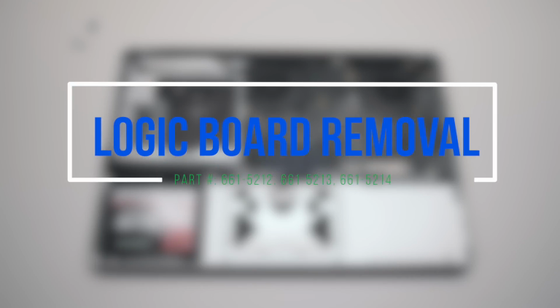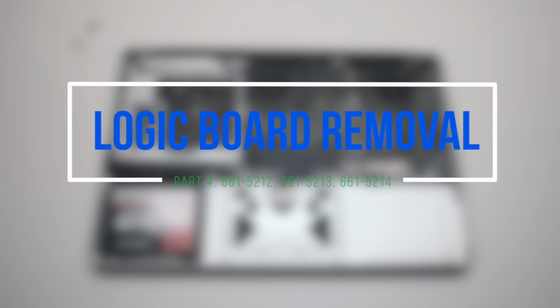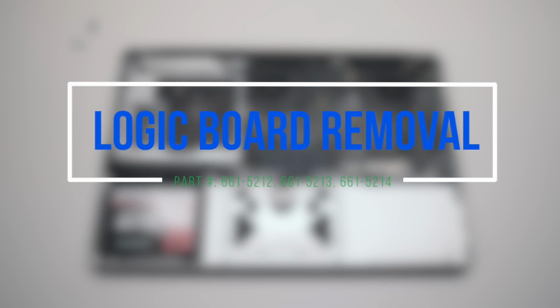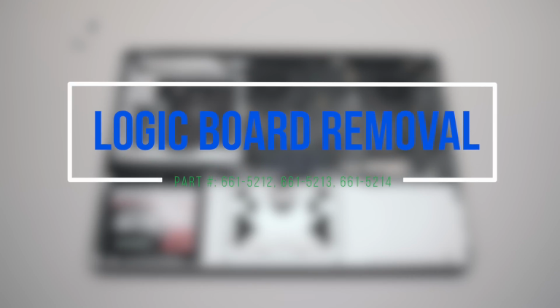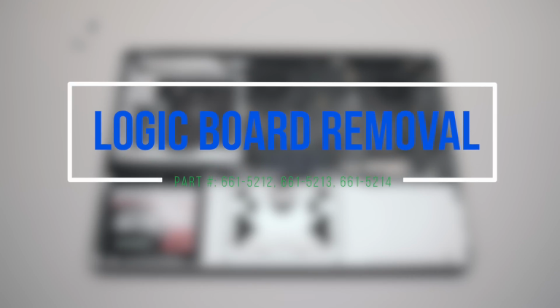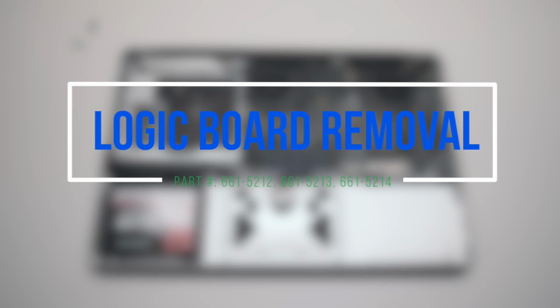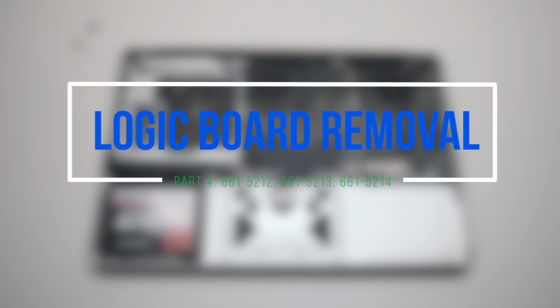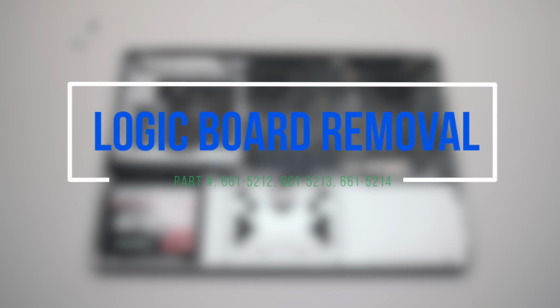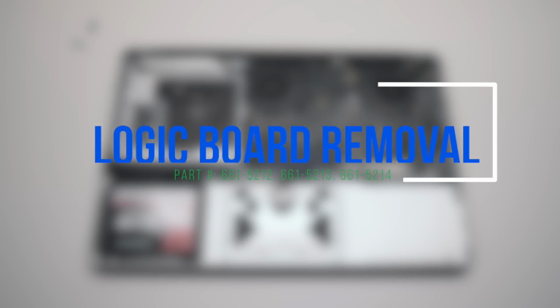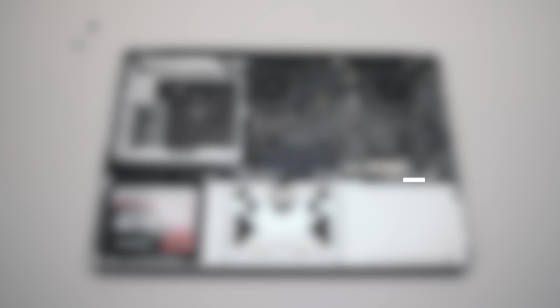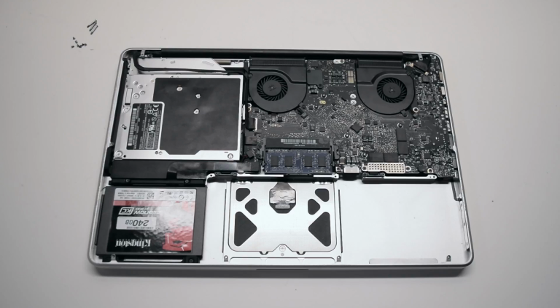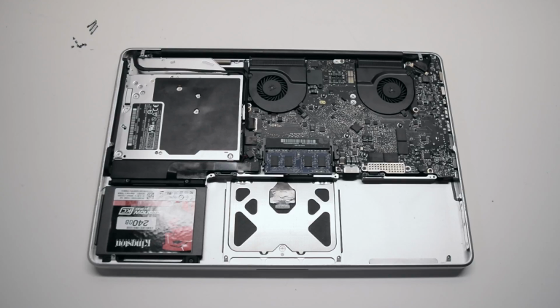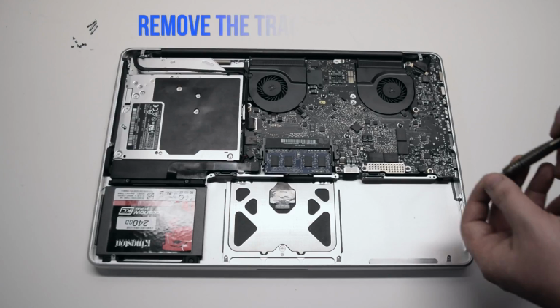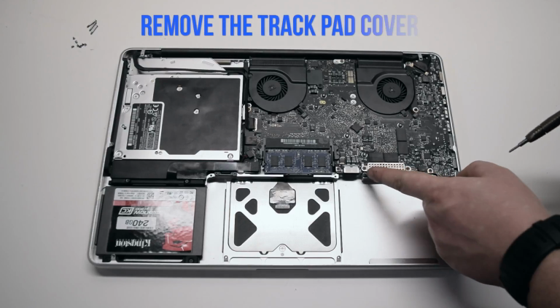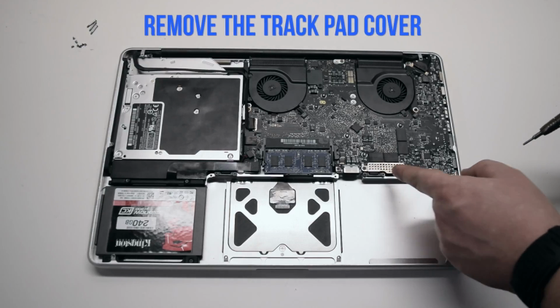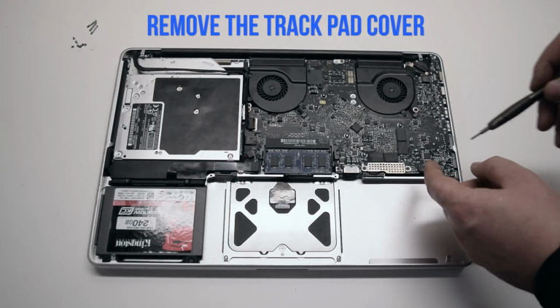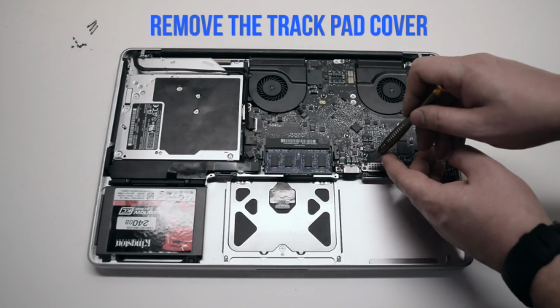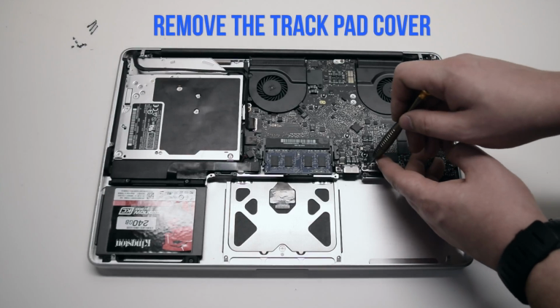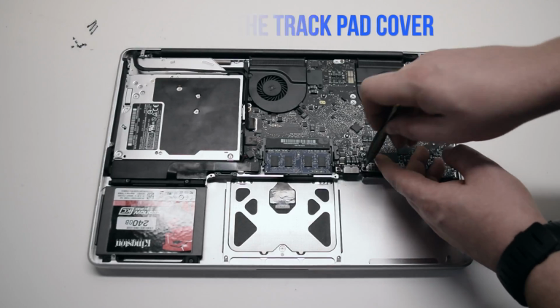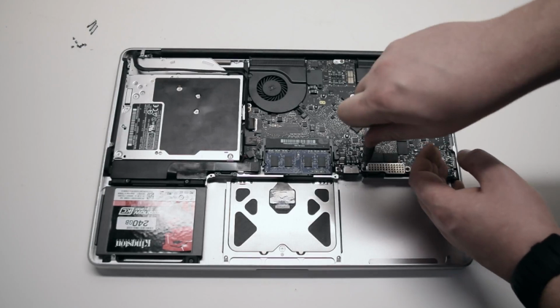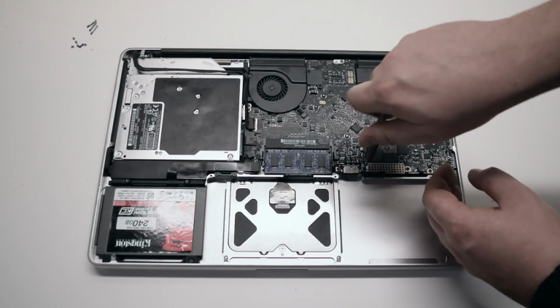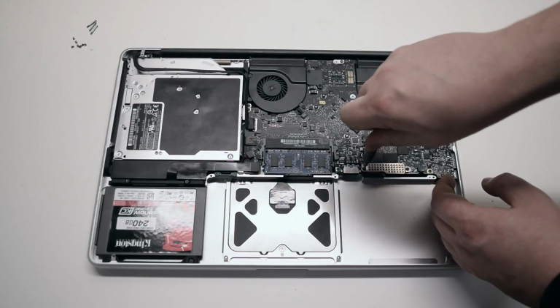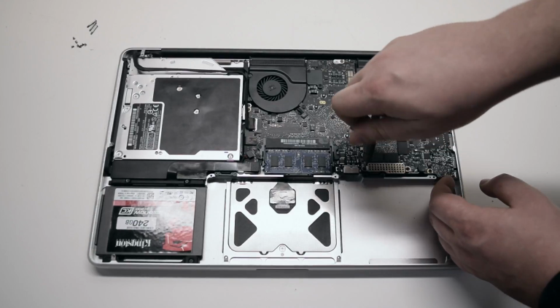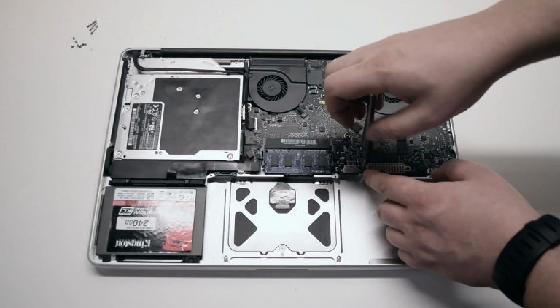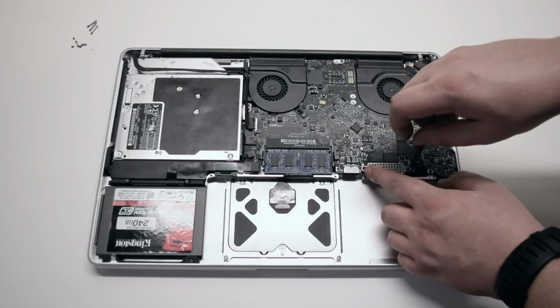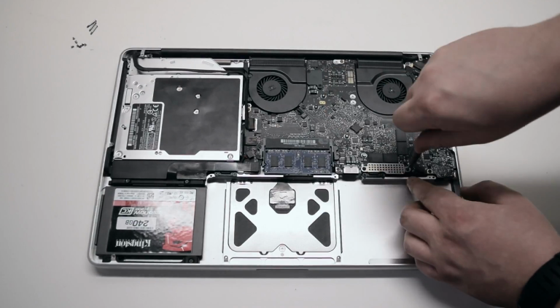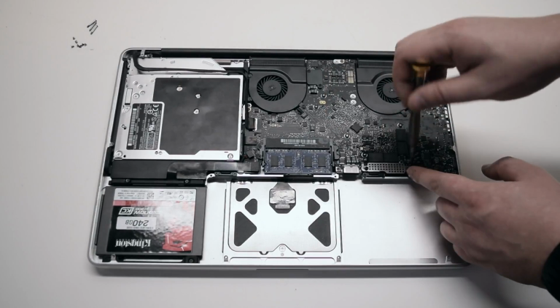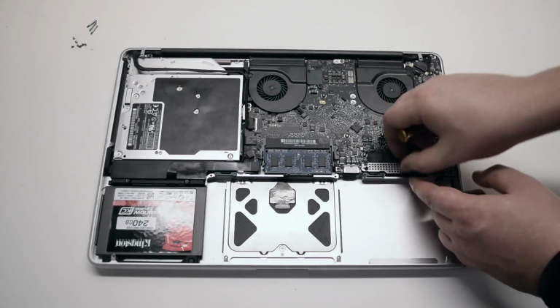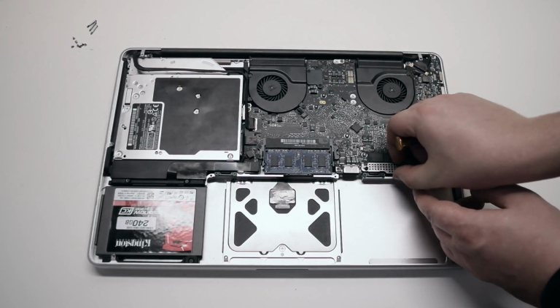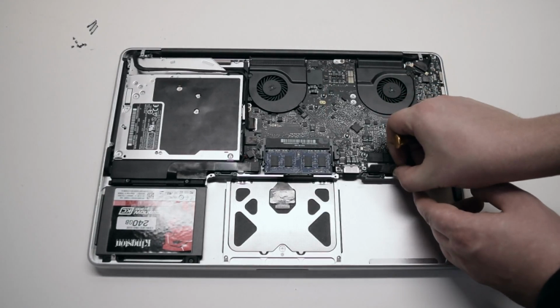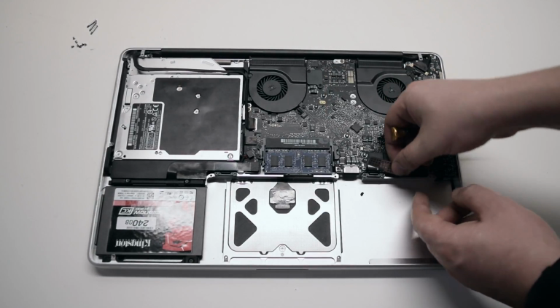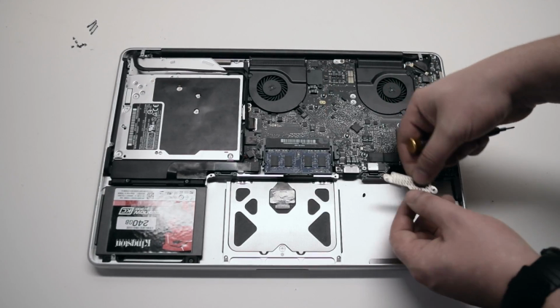Logic board removal. Remove the trackpad cover first. It's attached with 2 Phillips head screws. Loosen the screws and remove the cover.